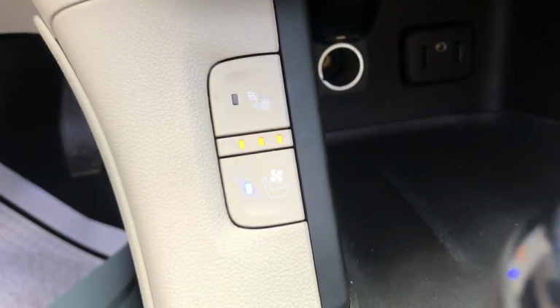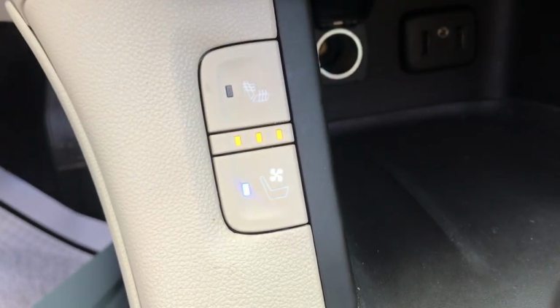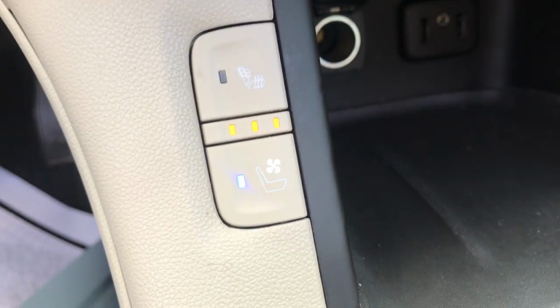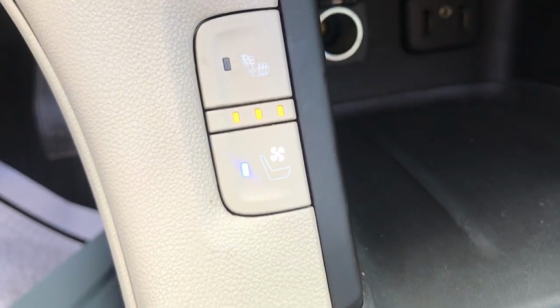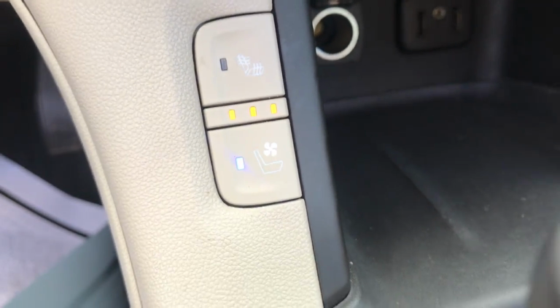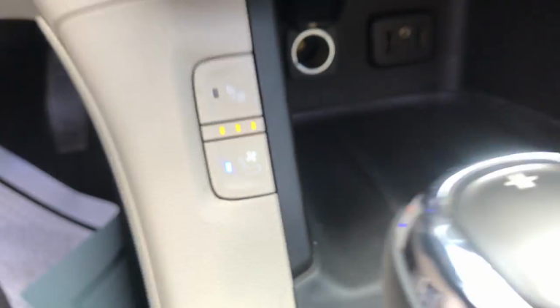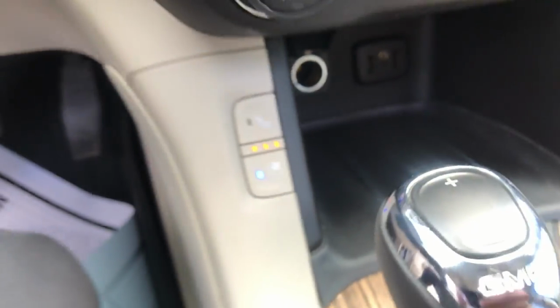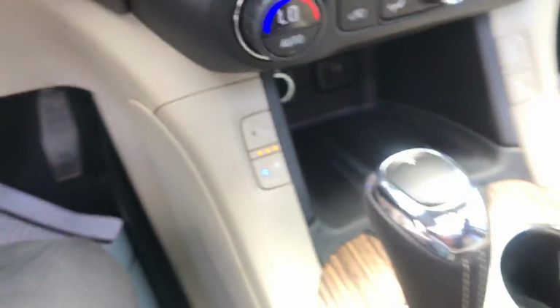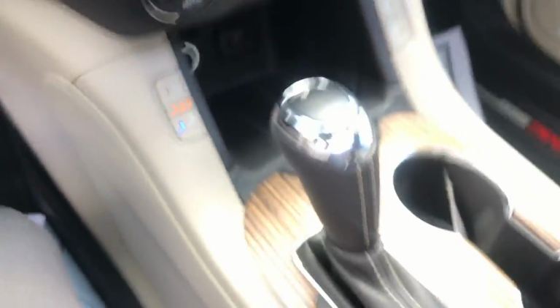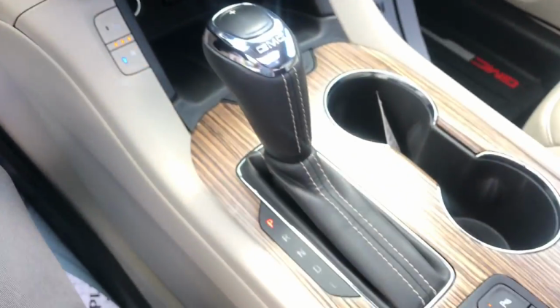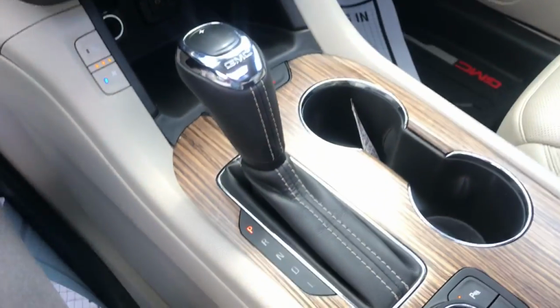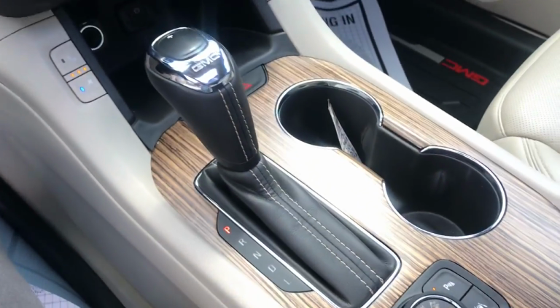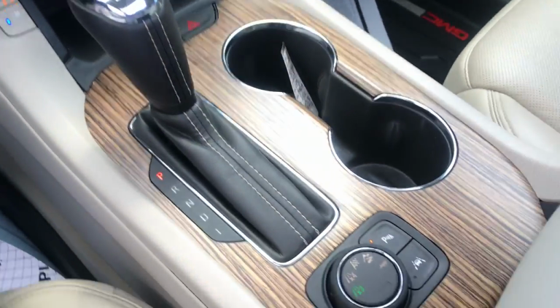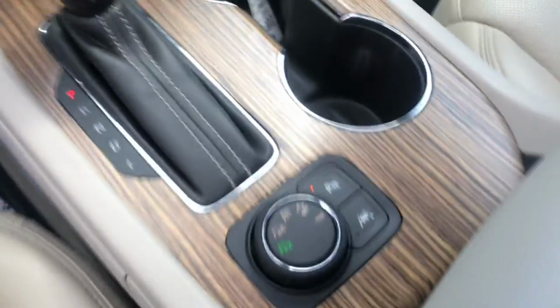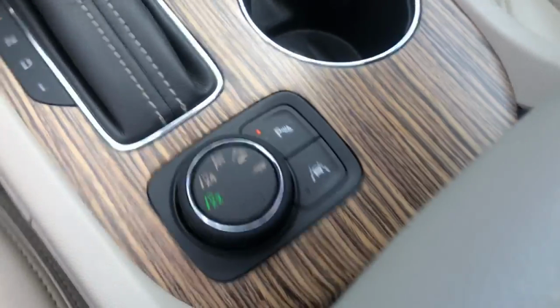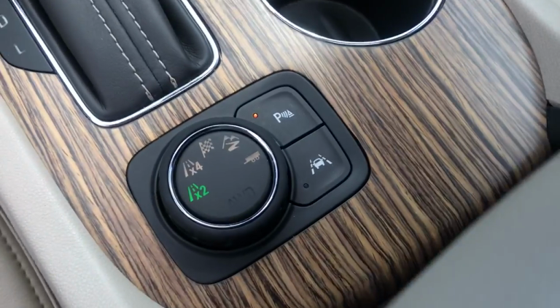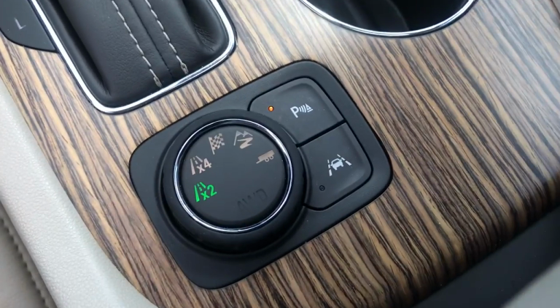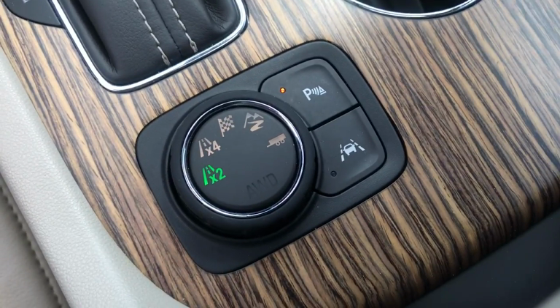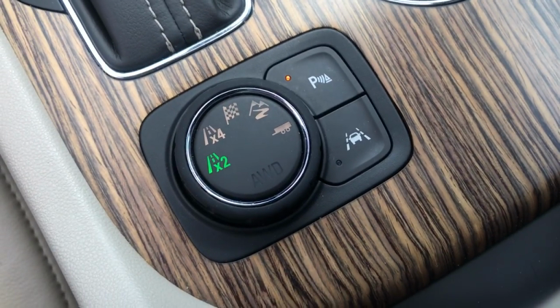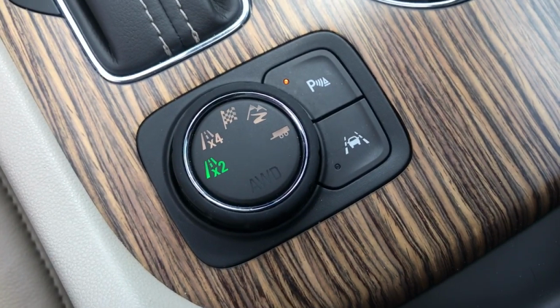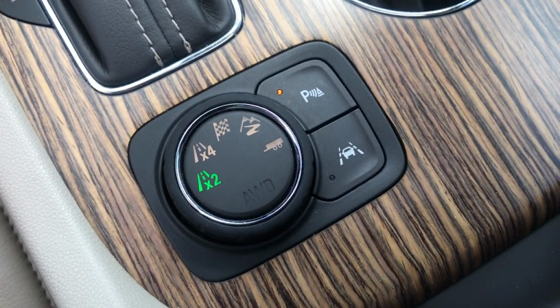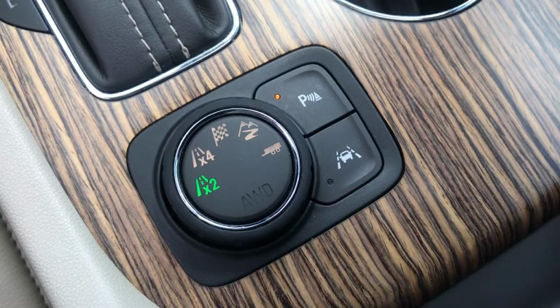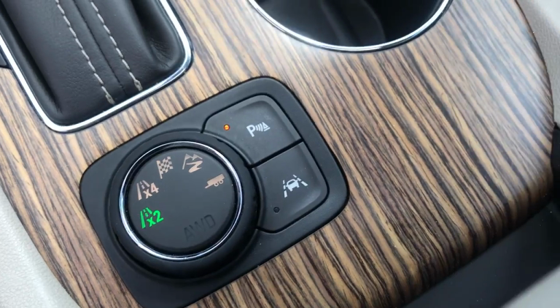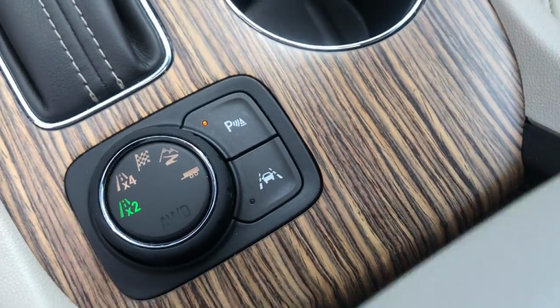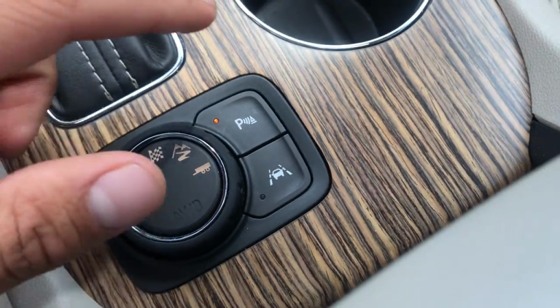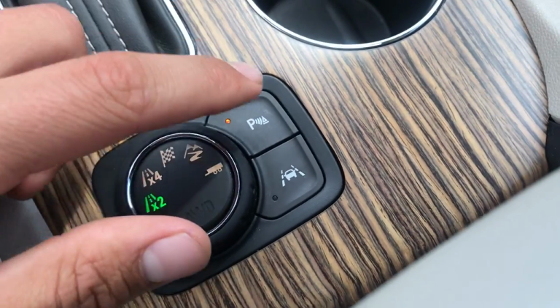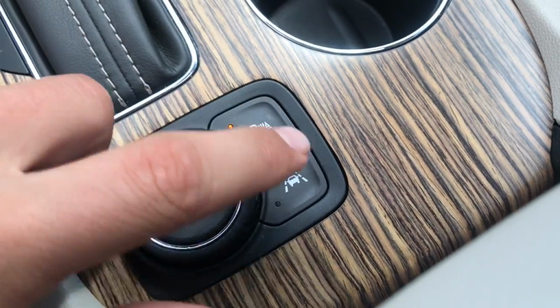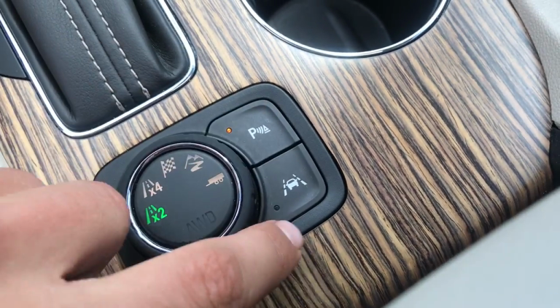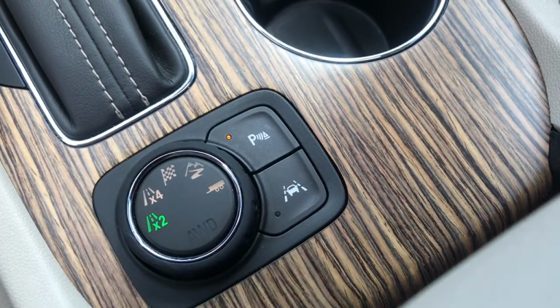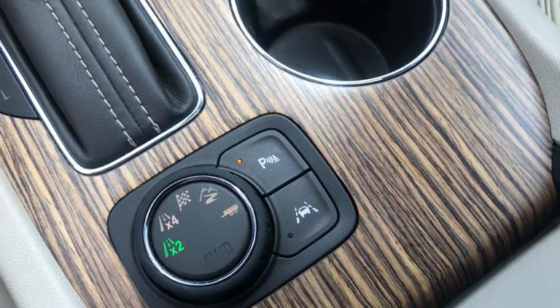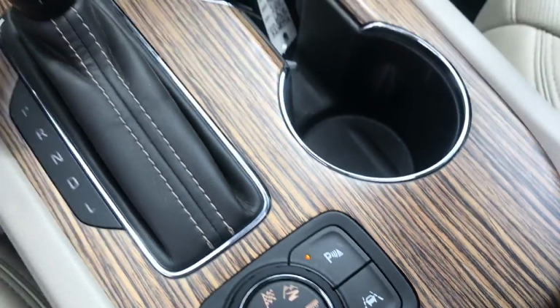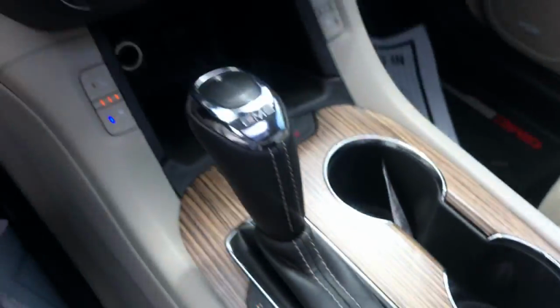You've got heated and ventilated front seats in this vehicle. You've got your shifter, your terrain selector, as well as your parking sensors and your lane keep assist.